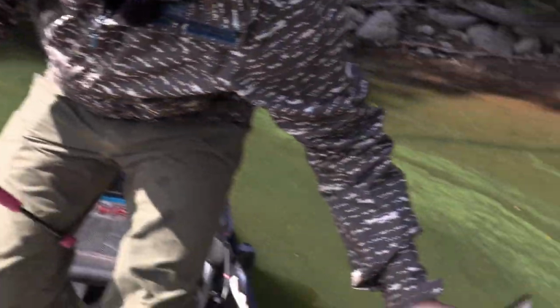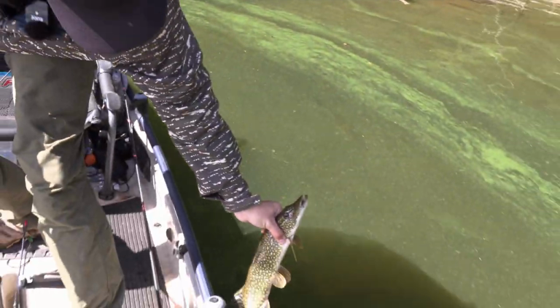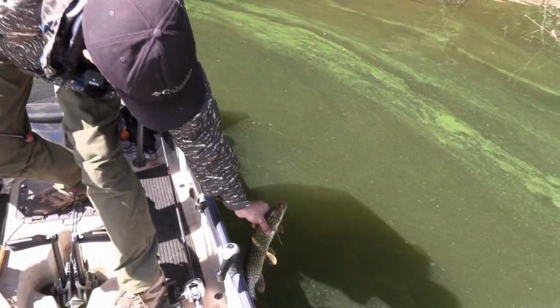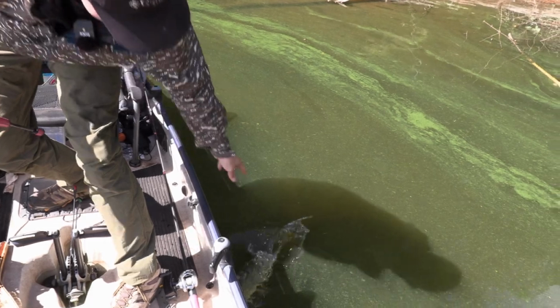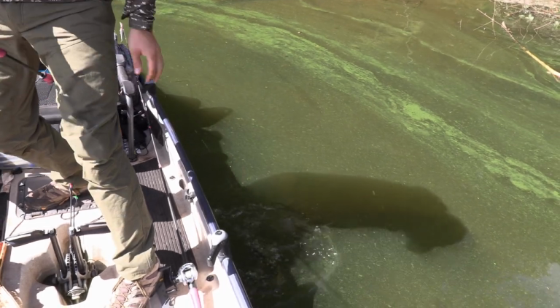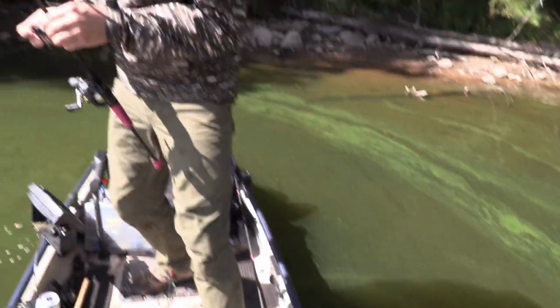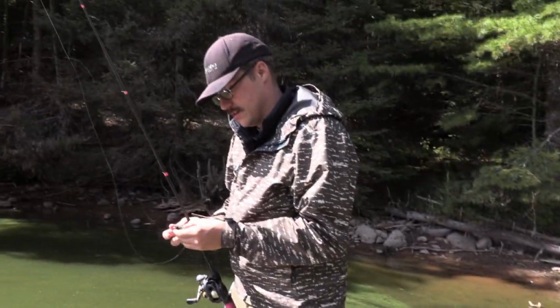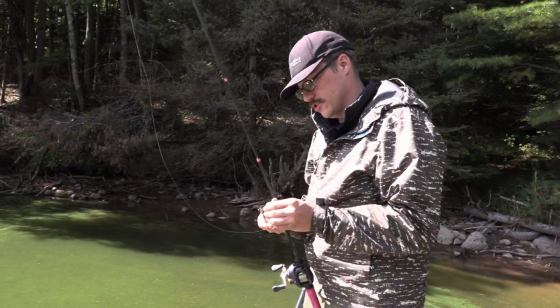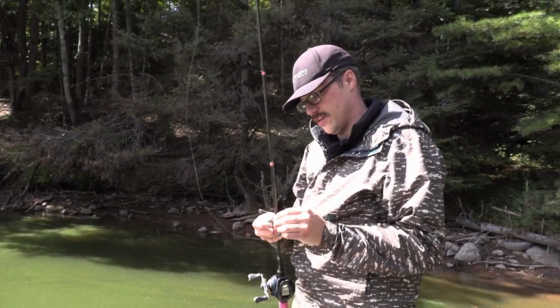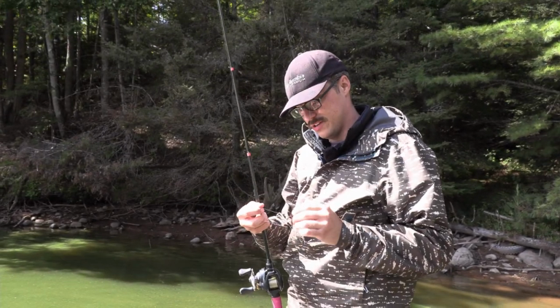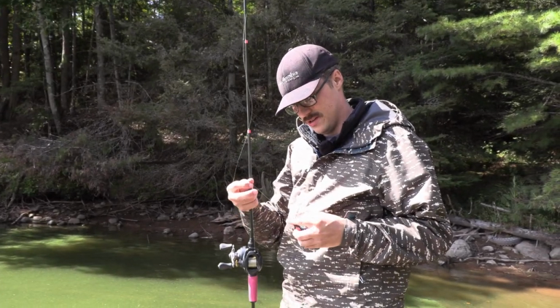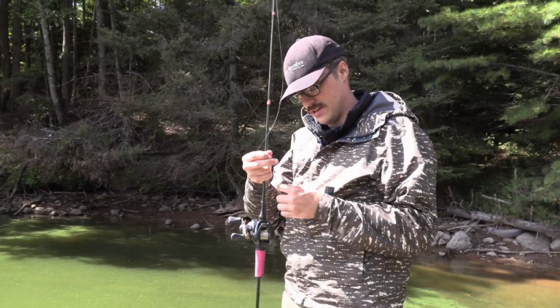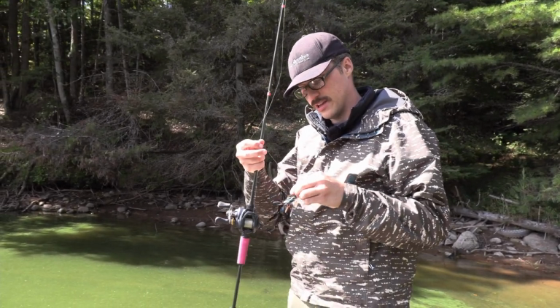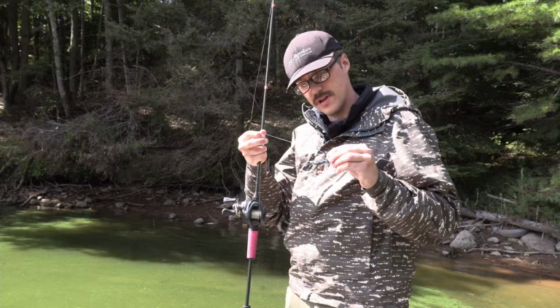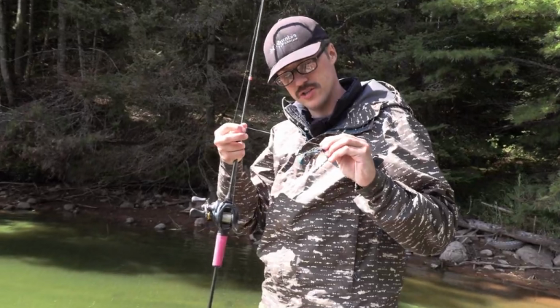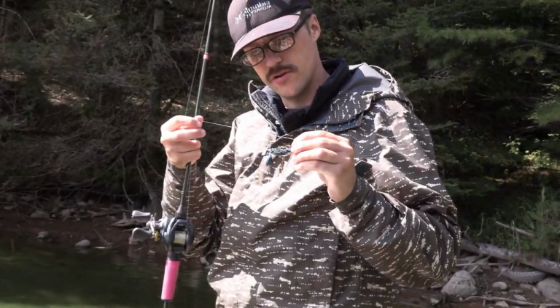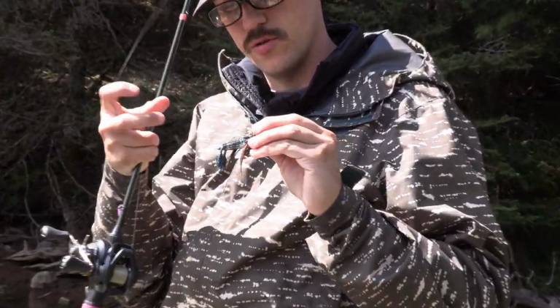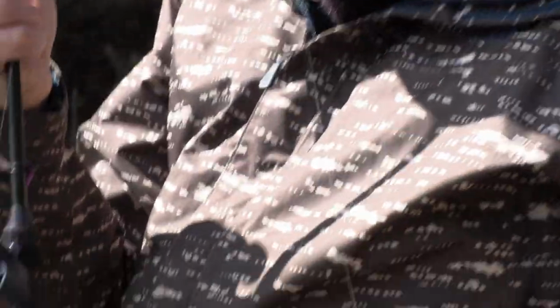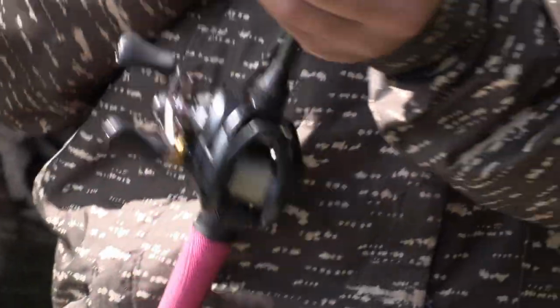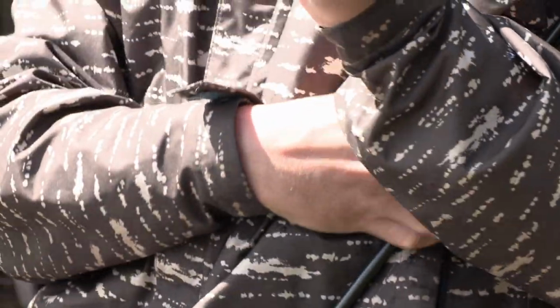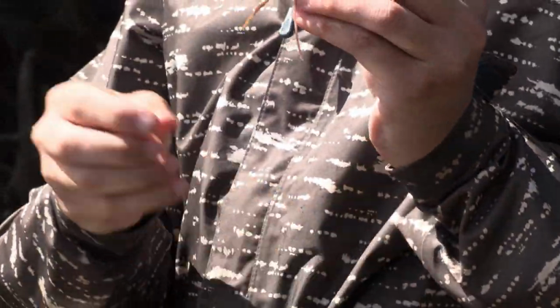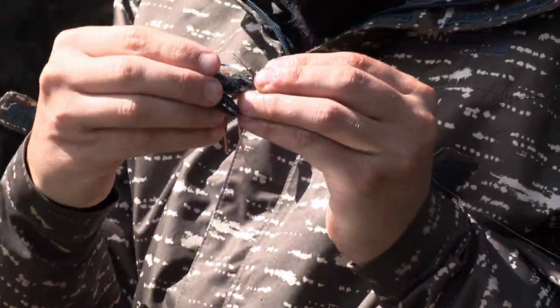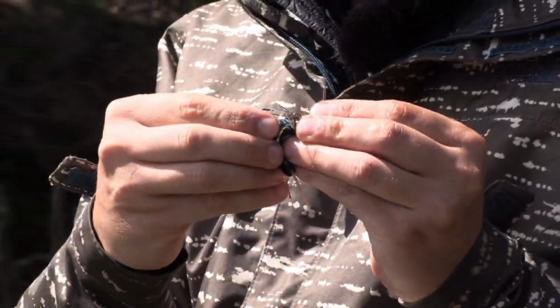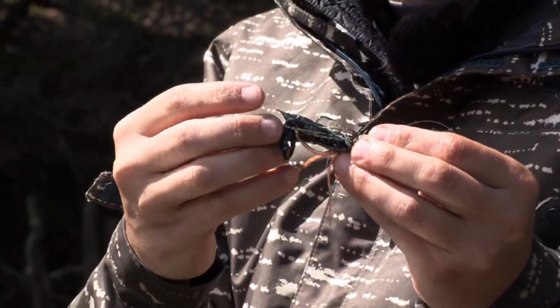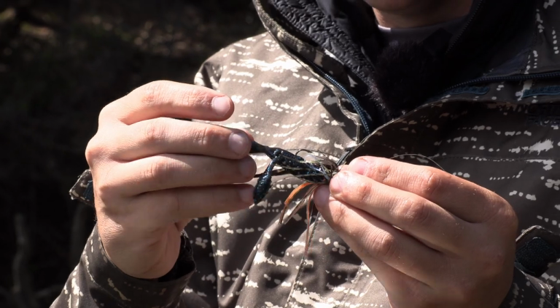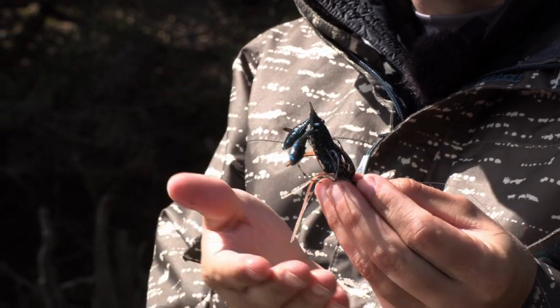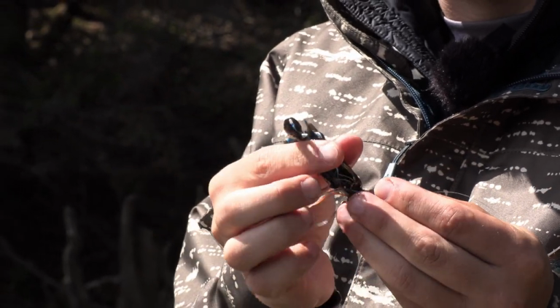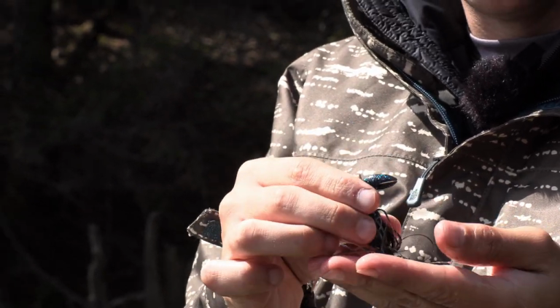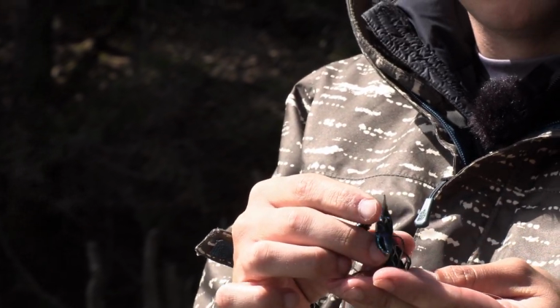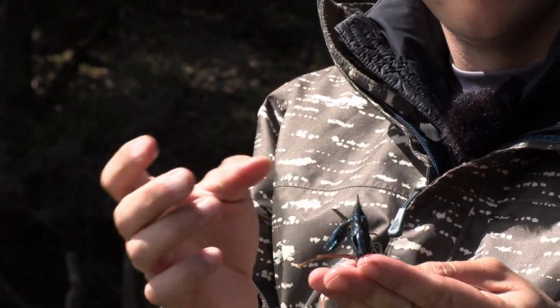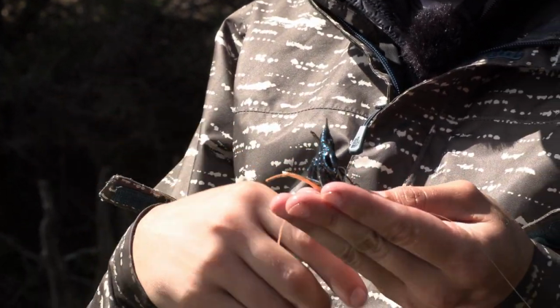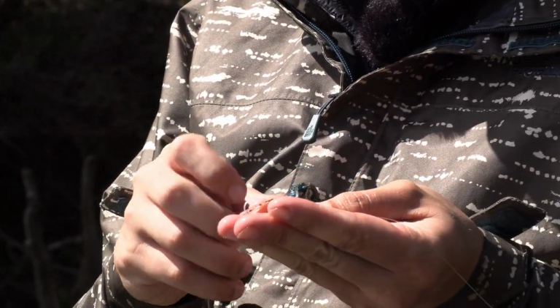Let that one go. Just a little eighth-ounce ned rig head — it's like a ned rig head with a little skirt and weed guard, and then a Z-Man Crossover that actually floats up when it sits on the bottom.